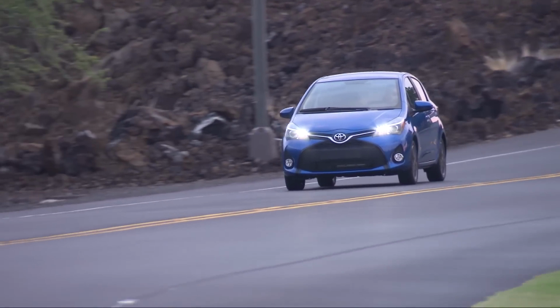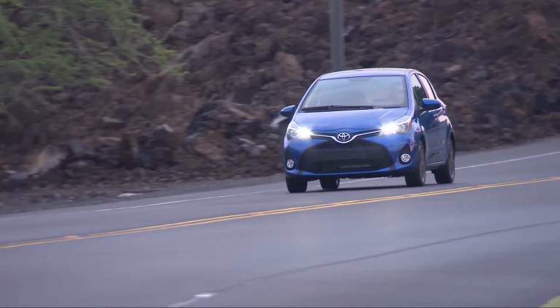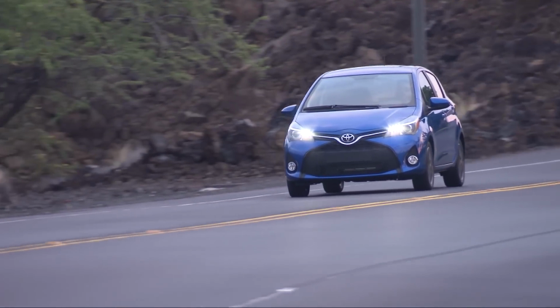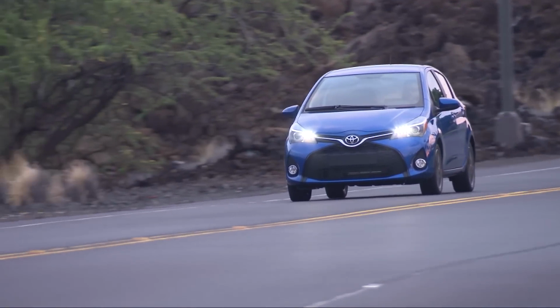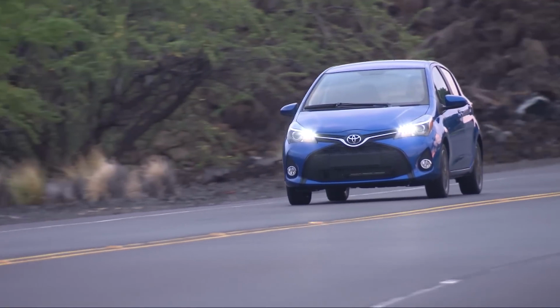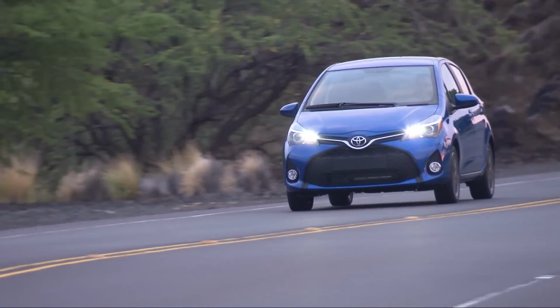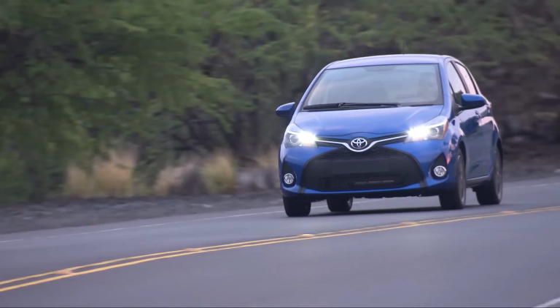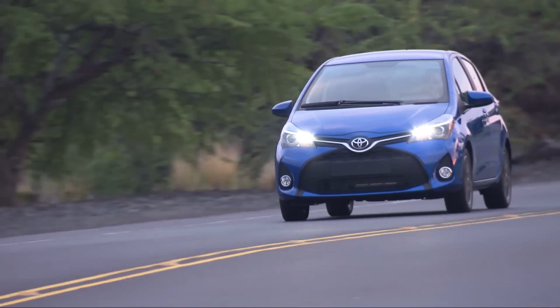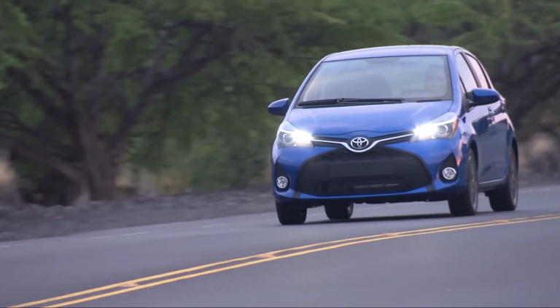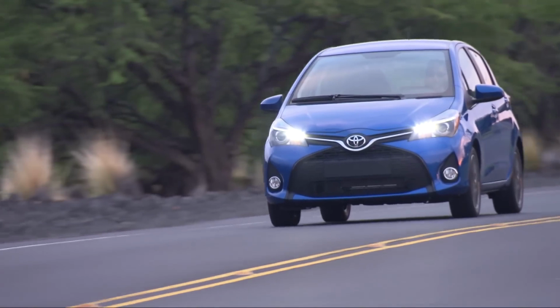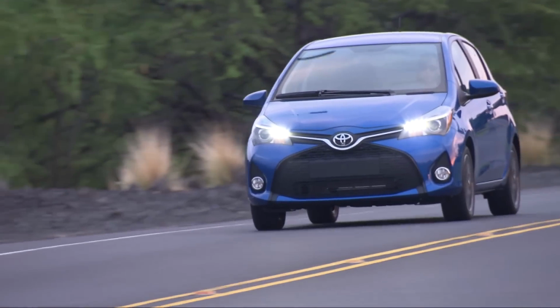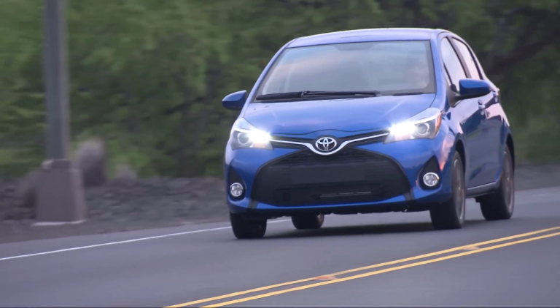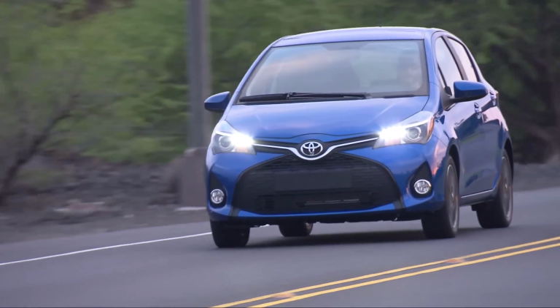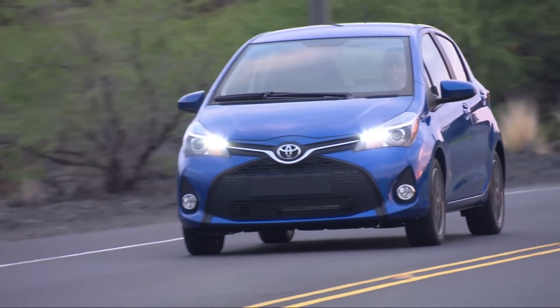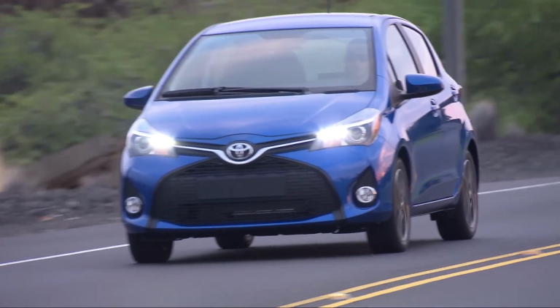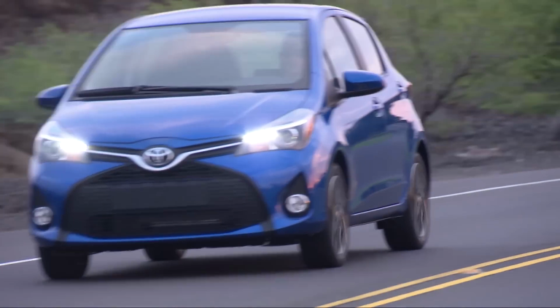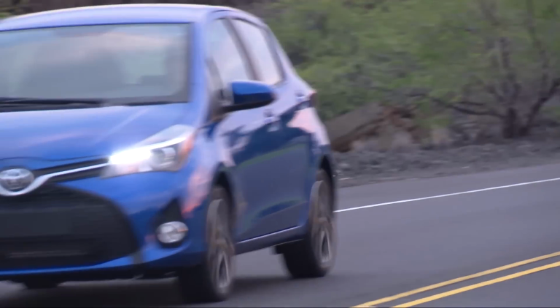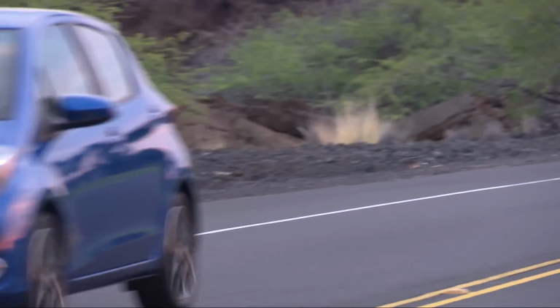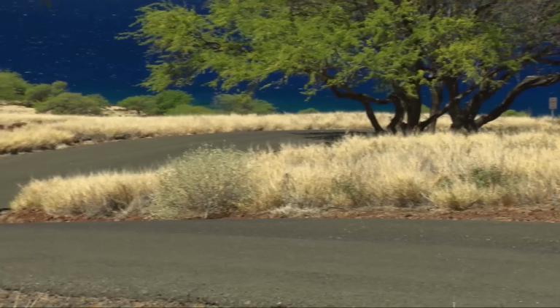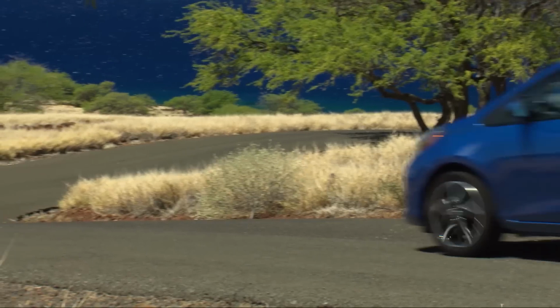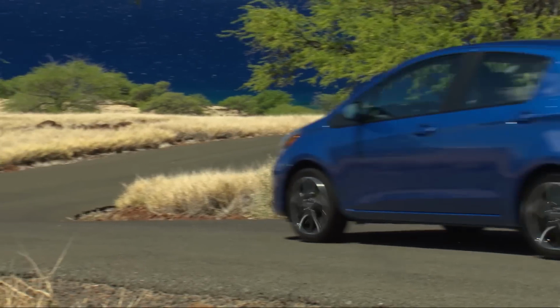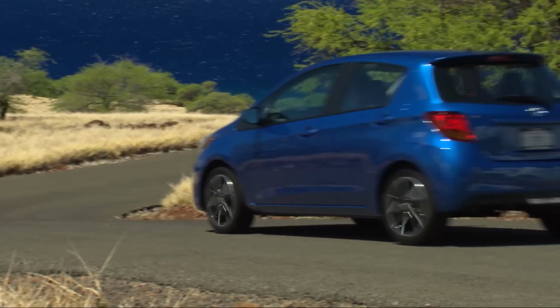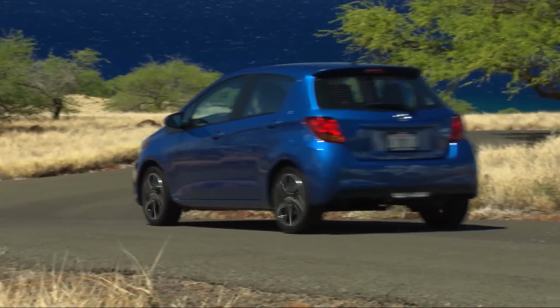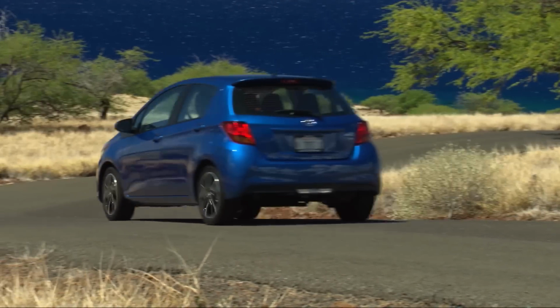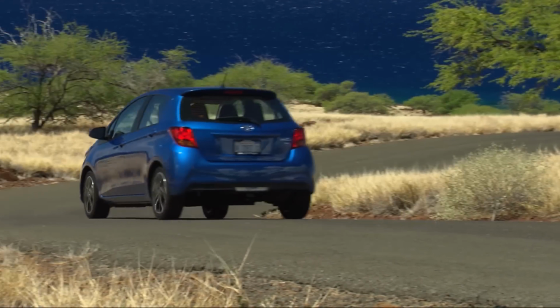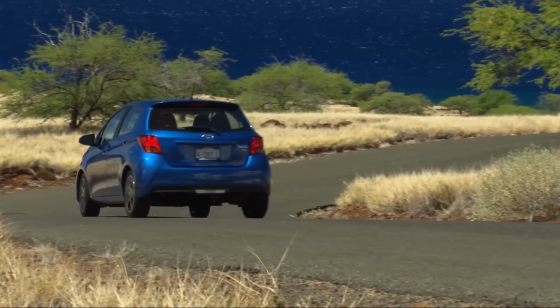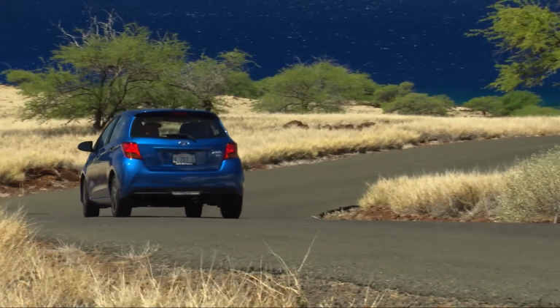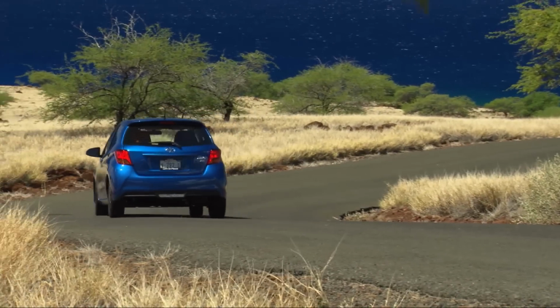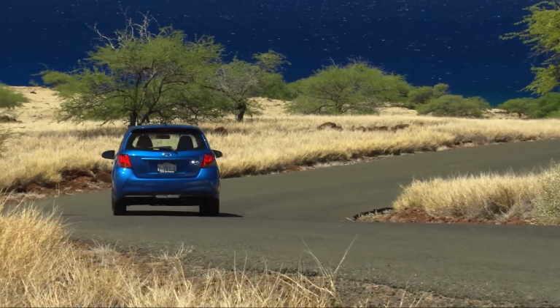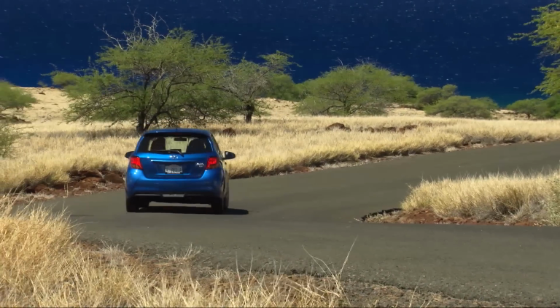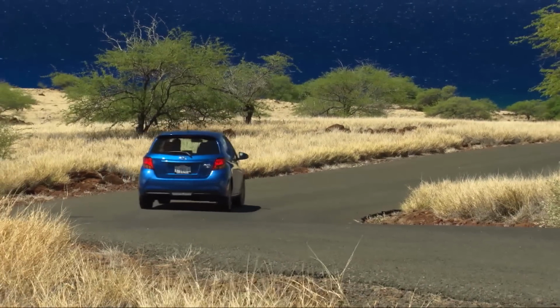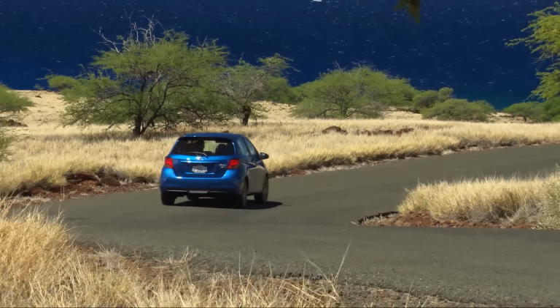Pricing starts at $16,115 including destination. For TestDriveNow.com, I'm Steve Hammes.